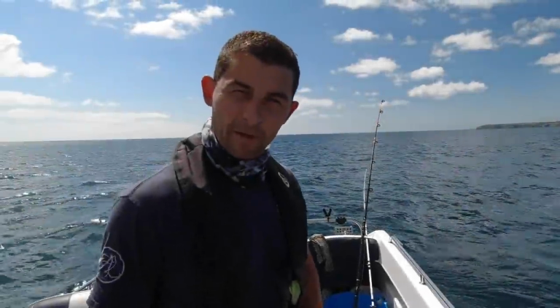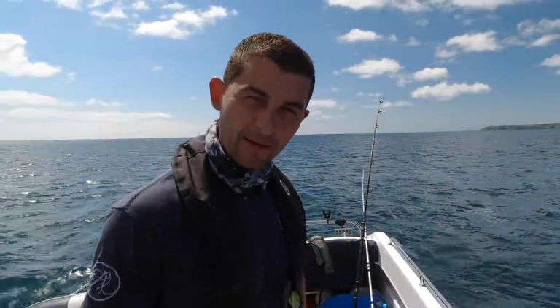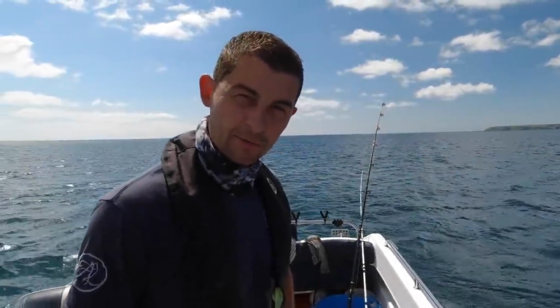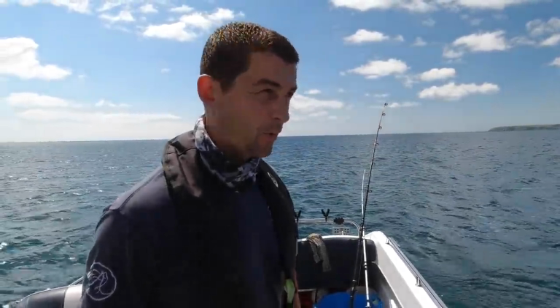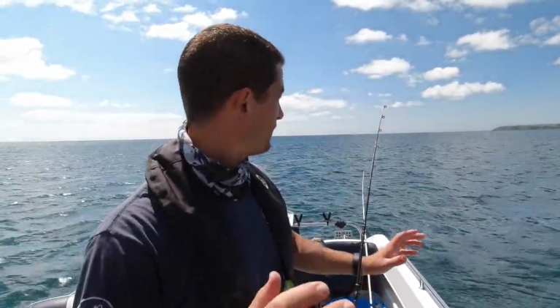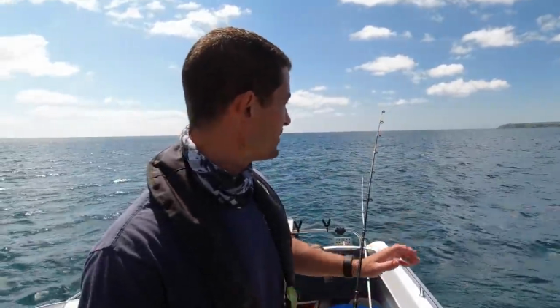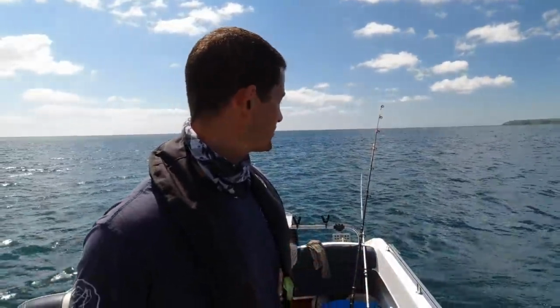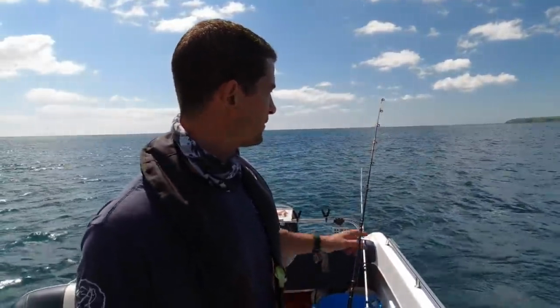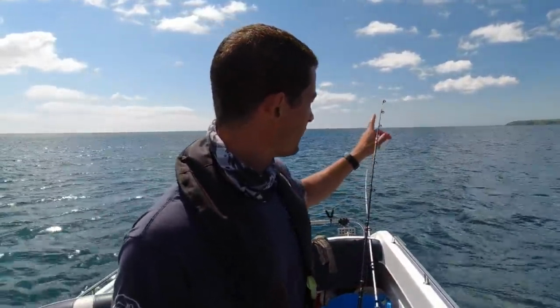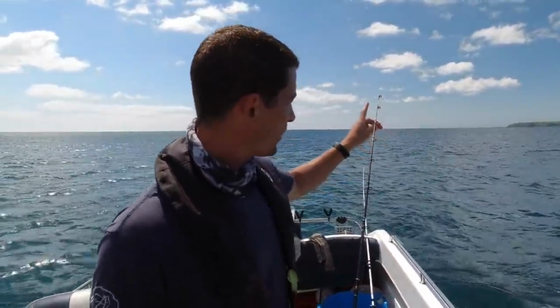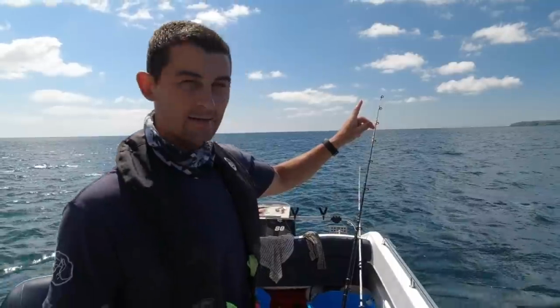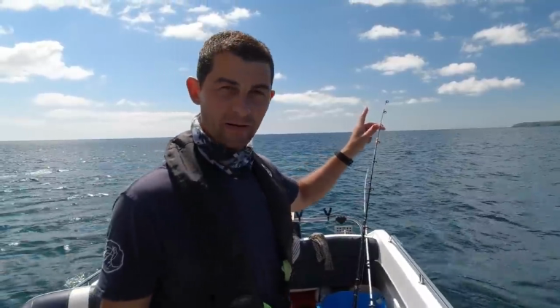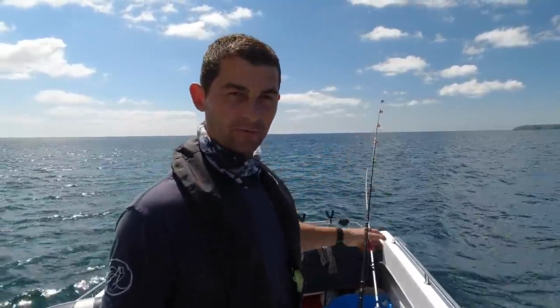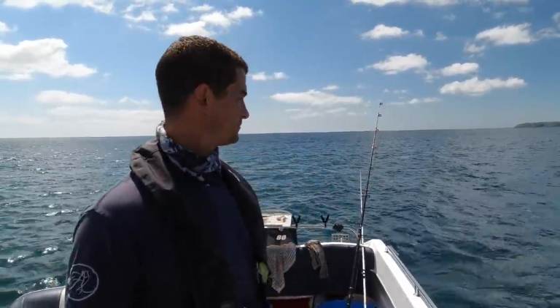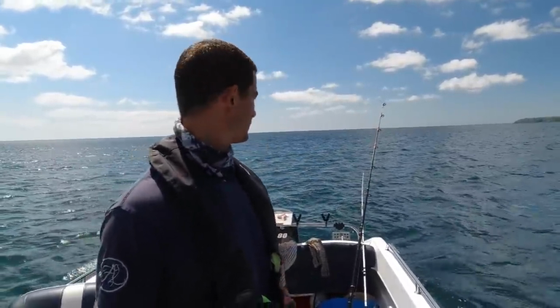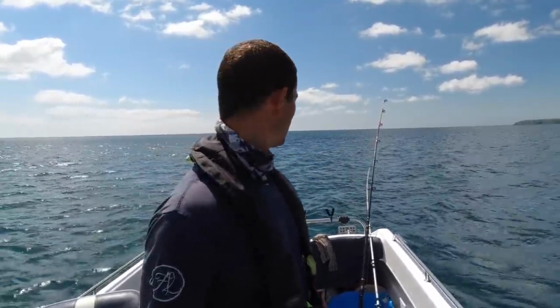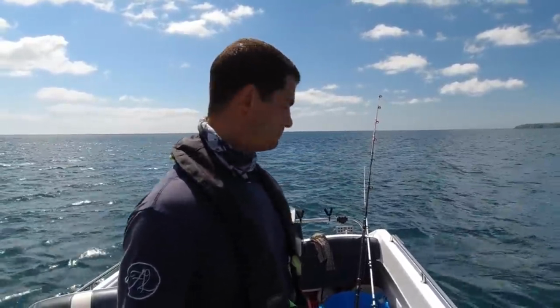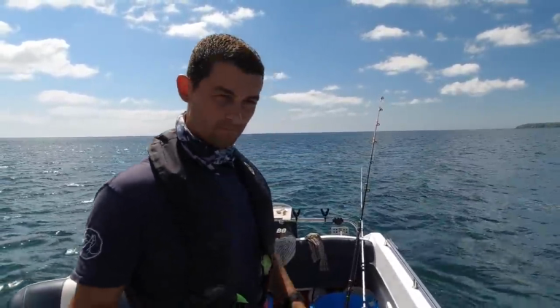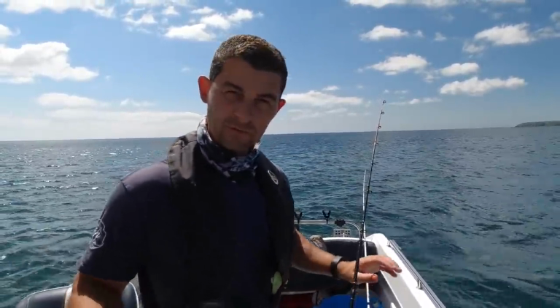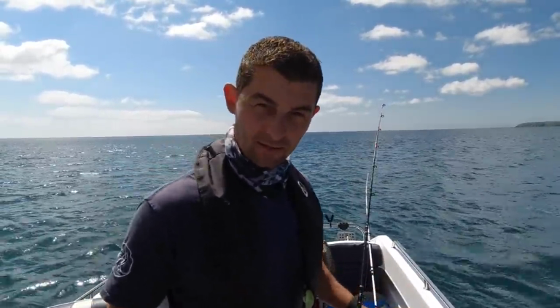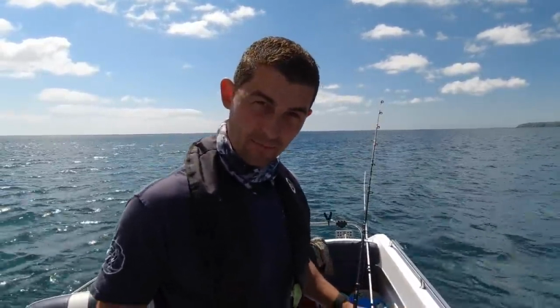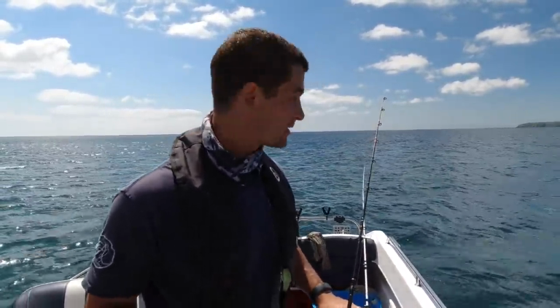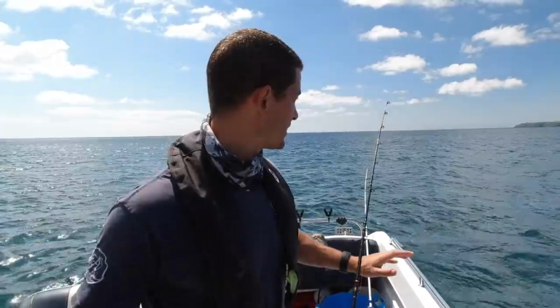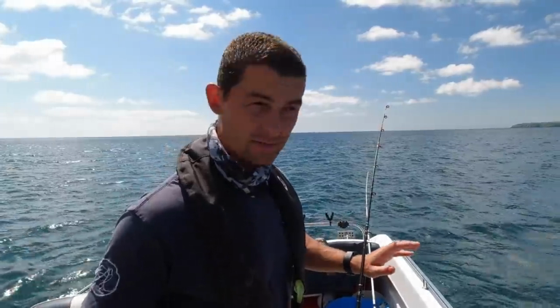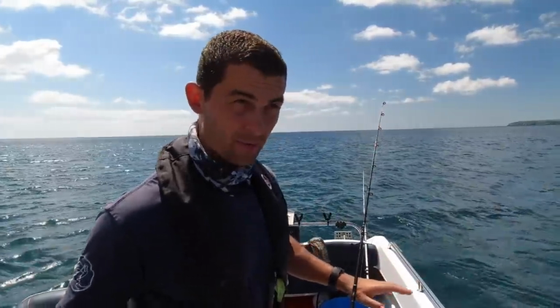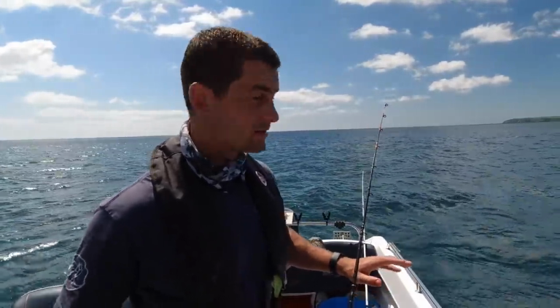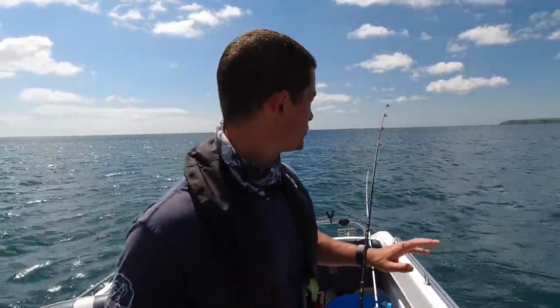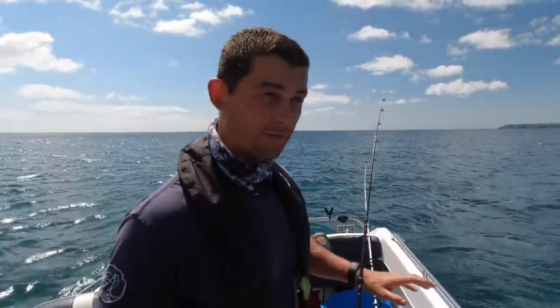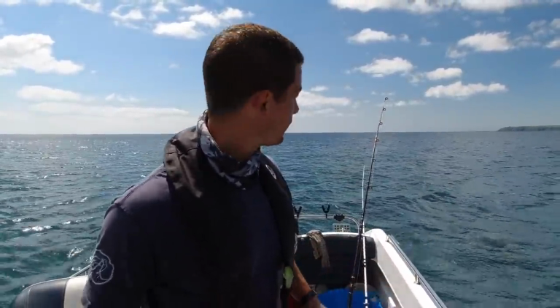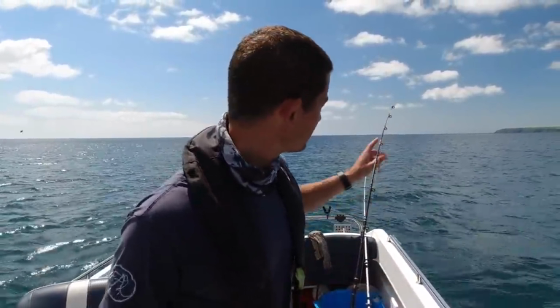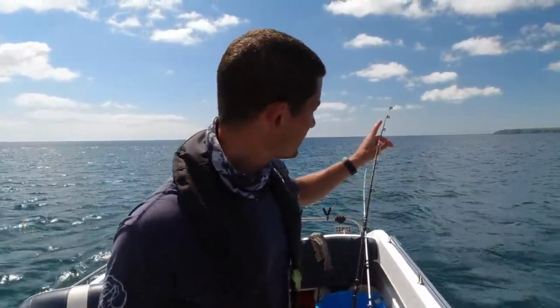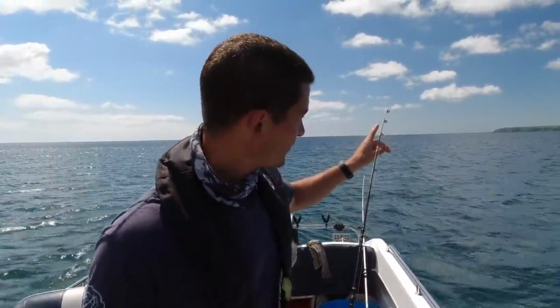I've re-anchored in this new spot and the wind has picked up, but we are getting a nice bite on this rod. Just exactly the same method, exactly the same rigs, same baits, just a different location. See the bite?